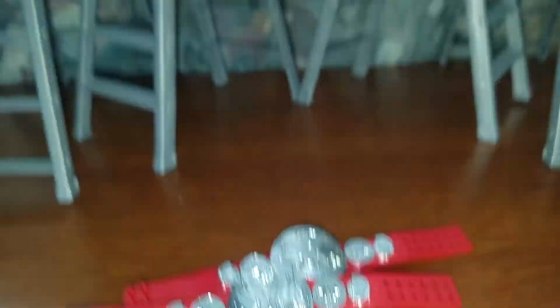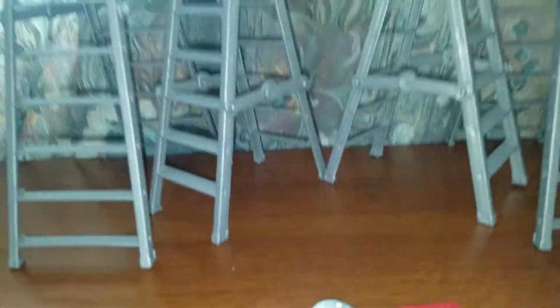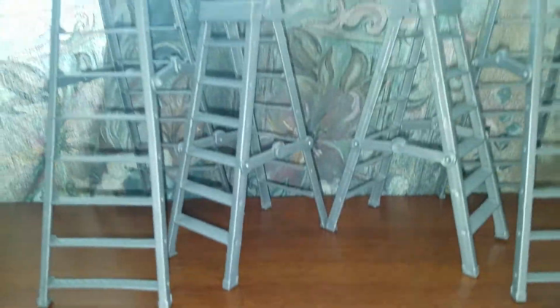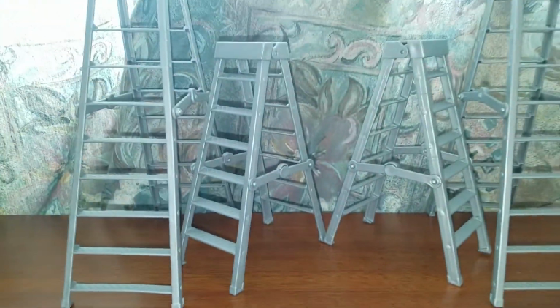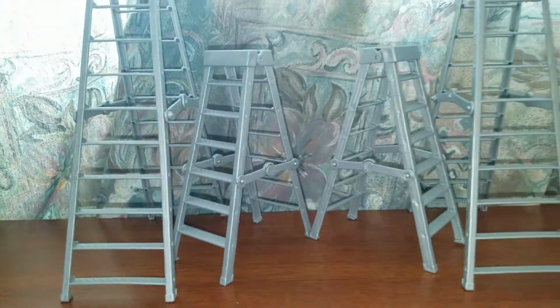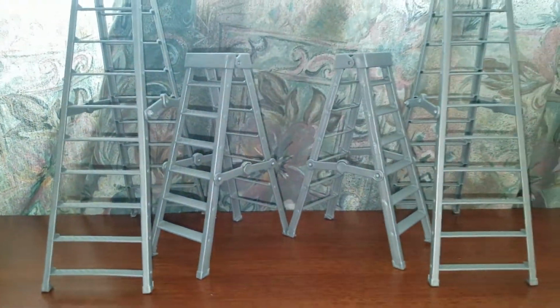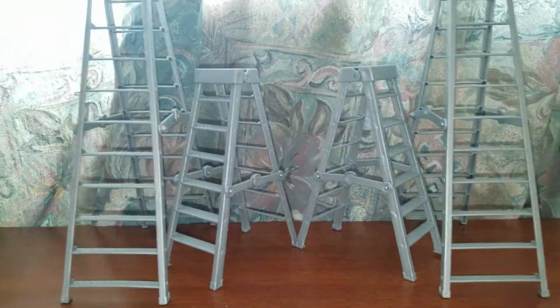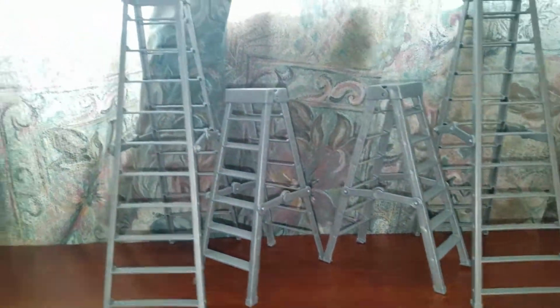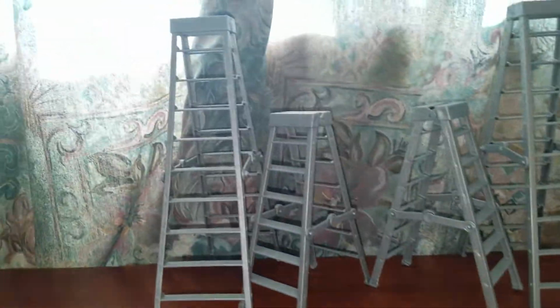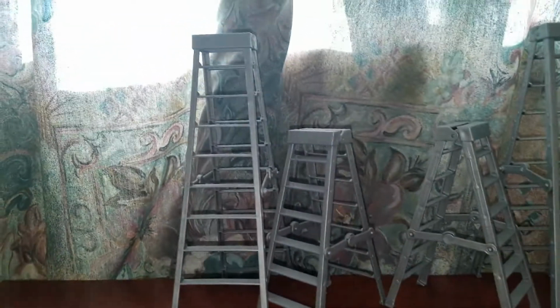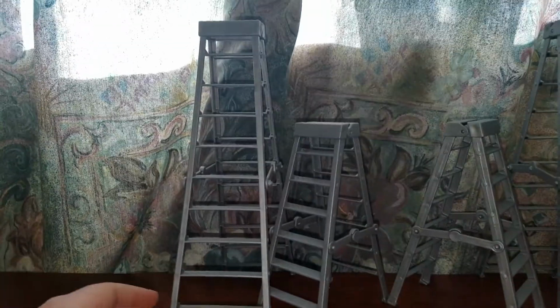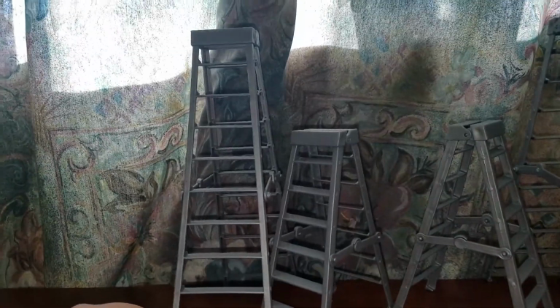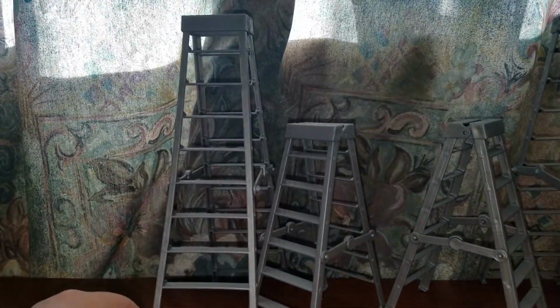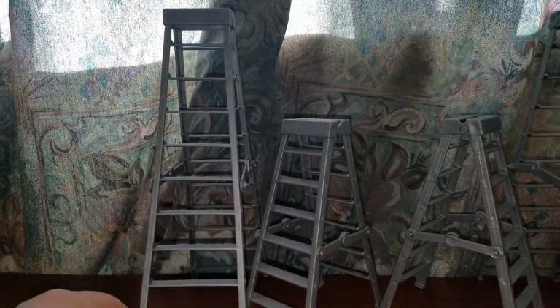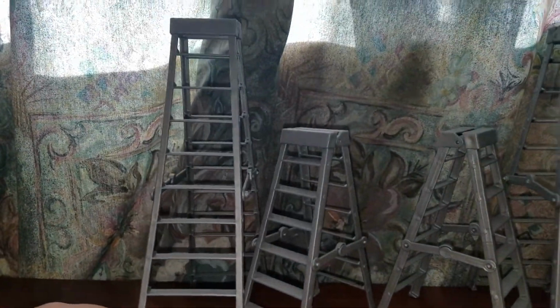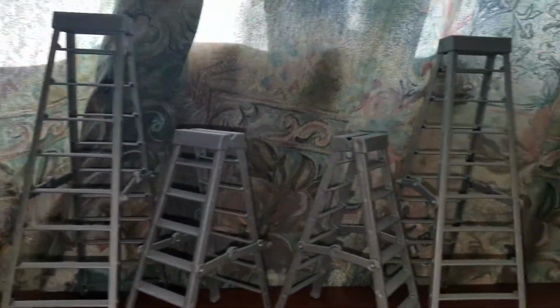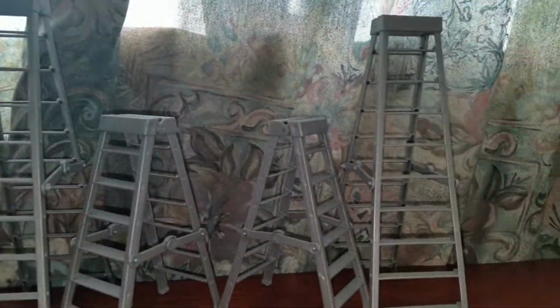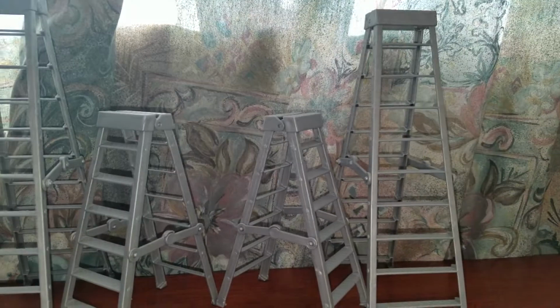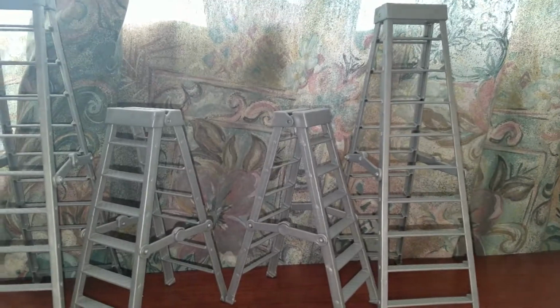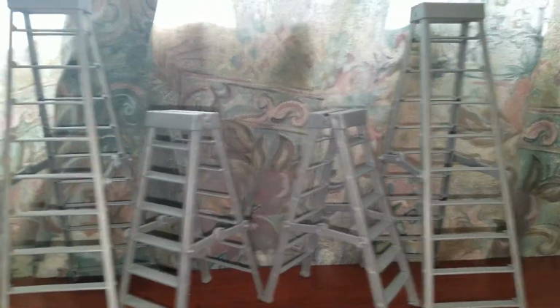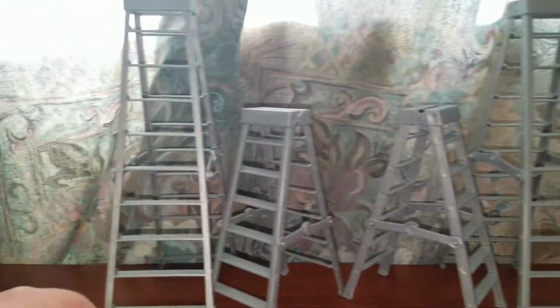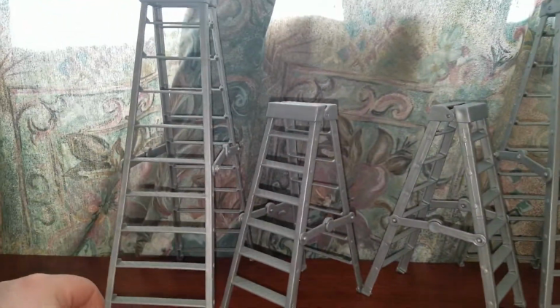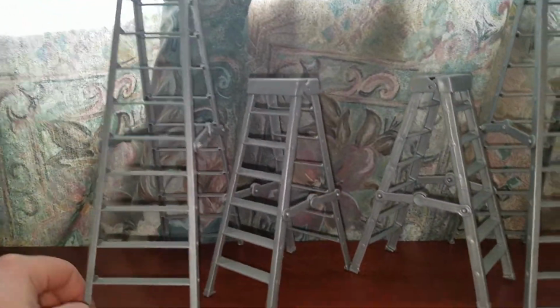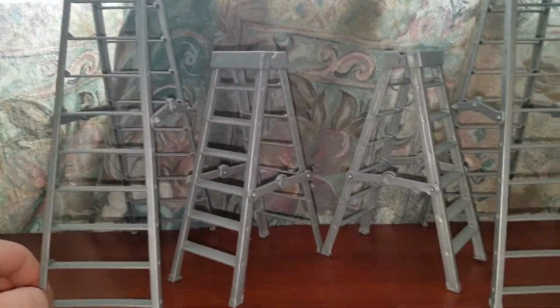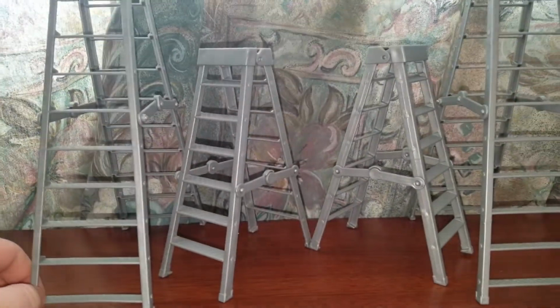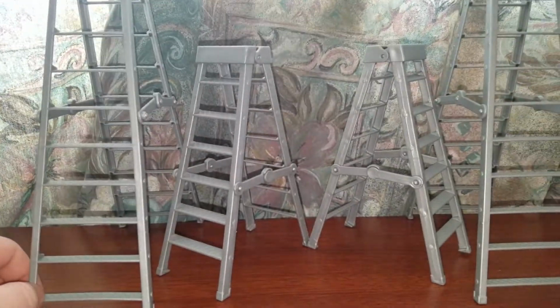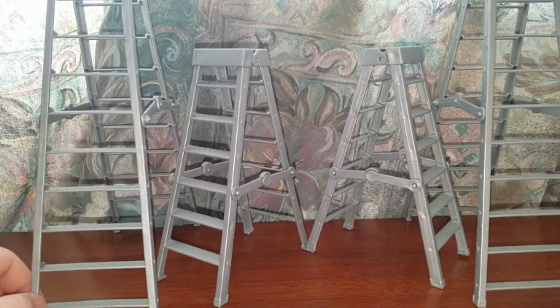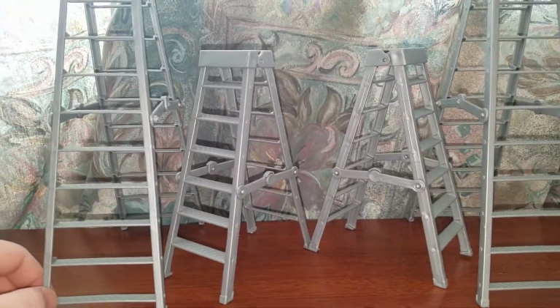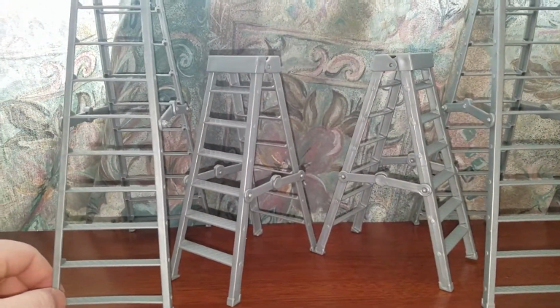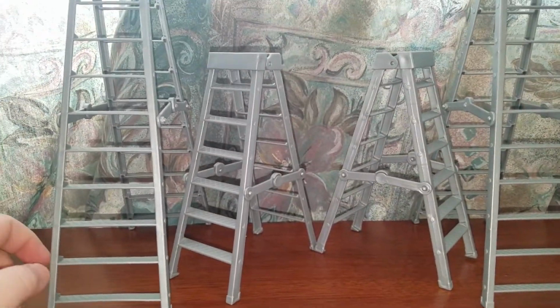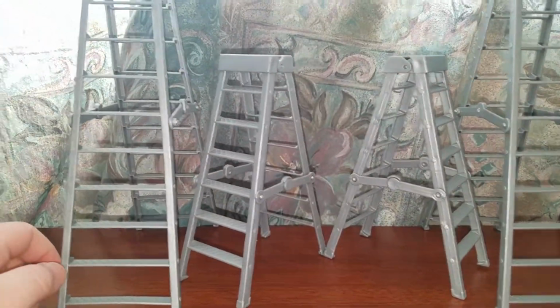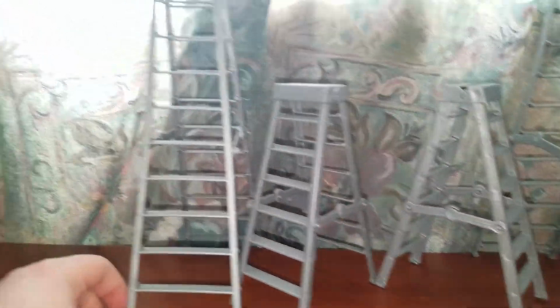Now taking a look at the ladders they come with — they come with two taller ladders and two smaller ladders. So this is a pretty good set.